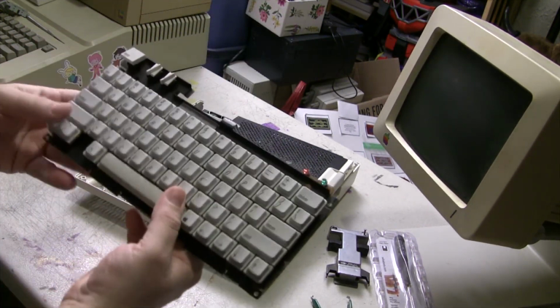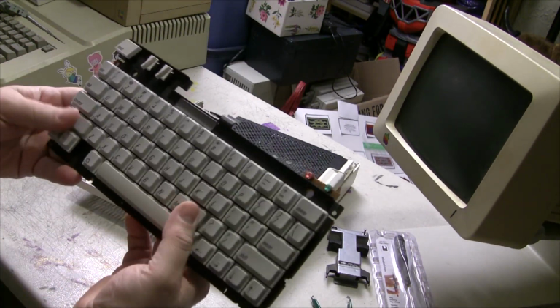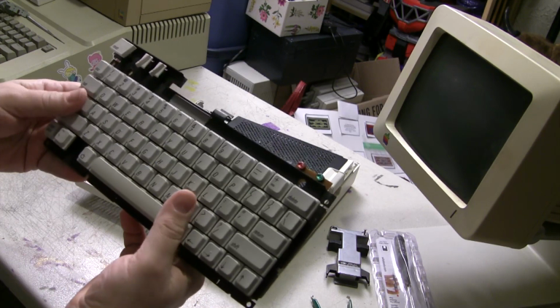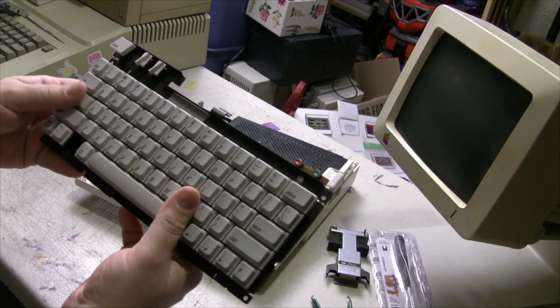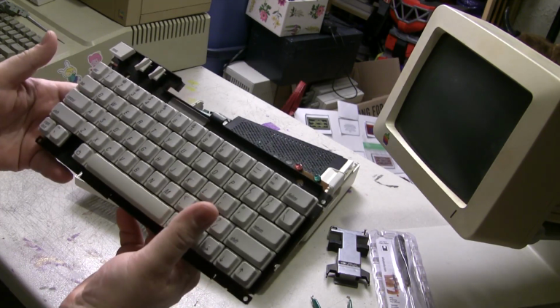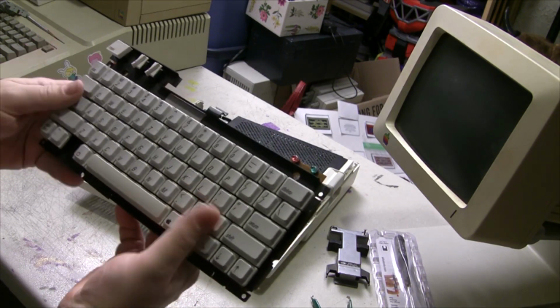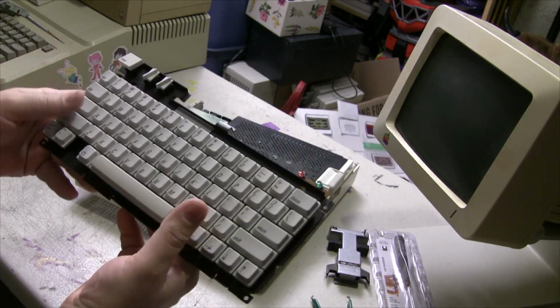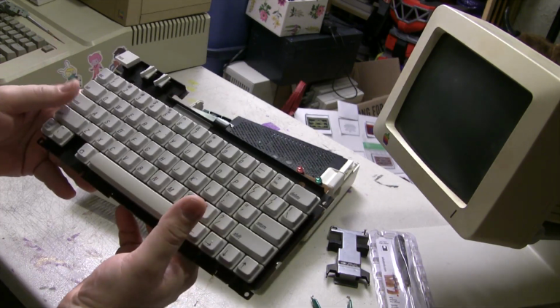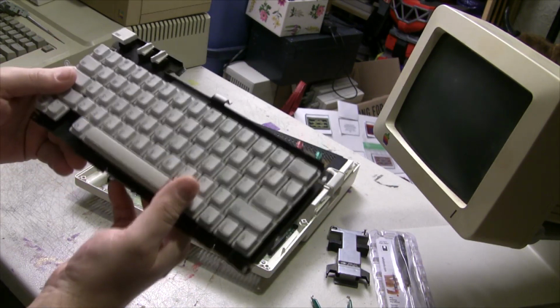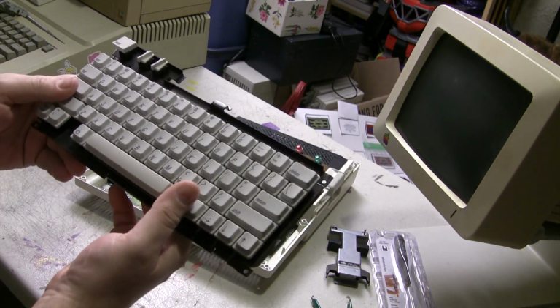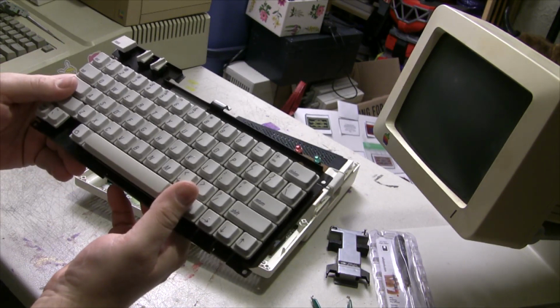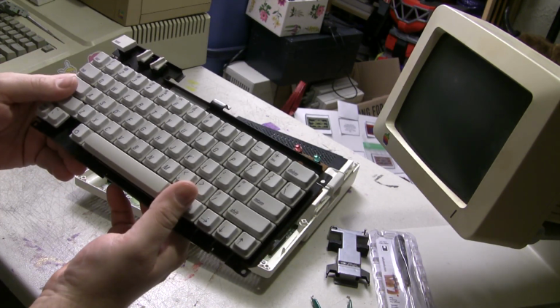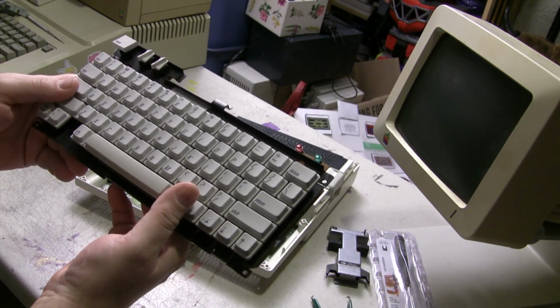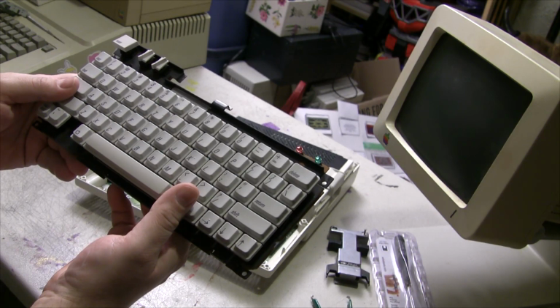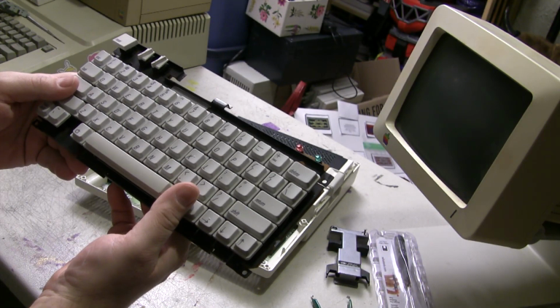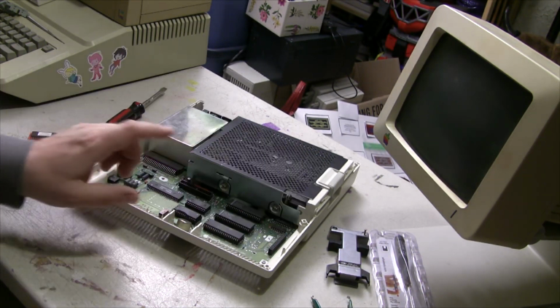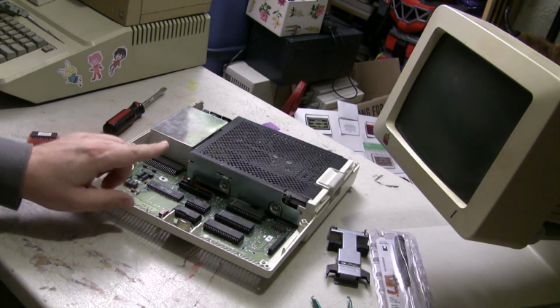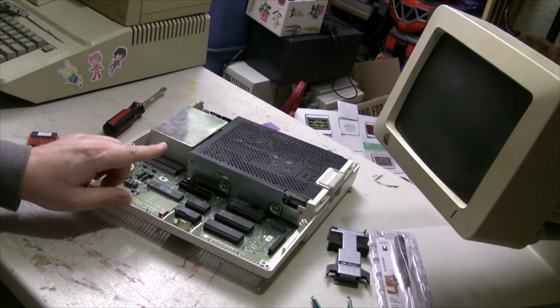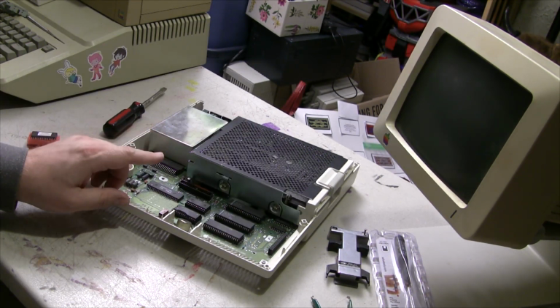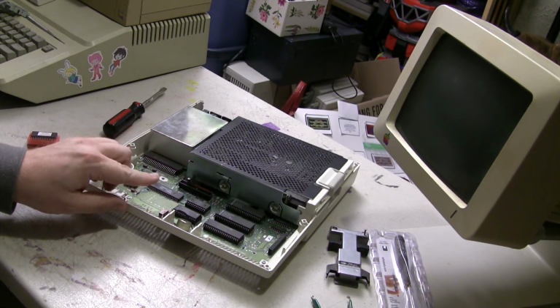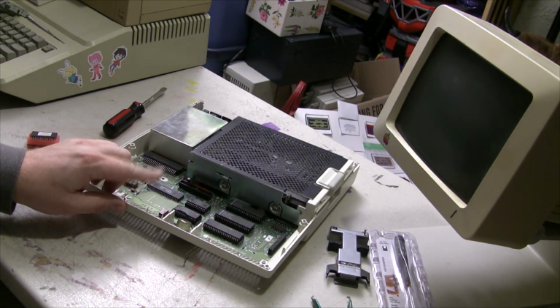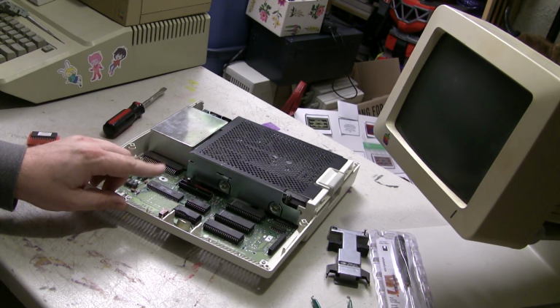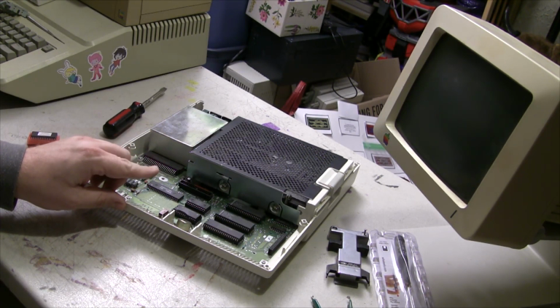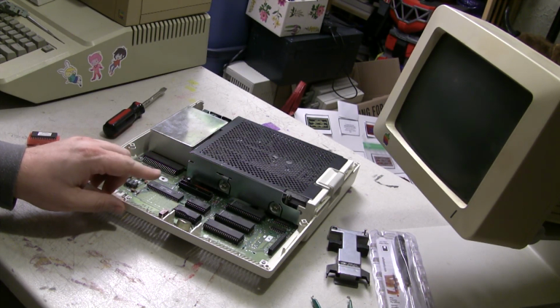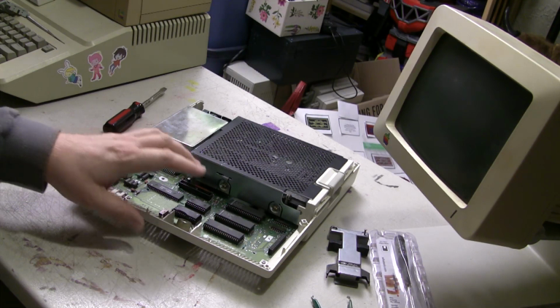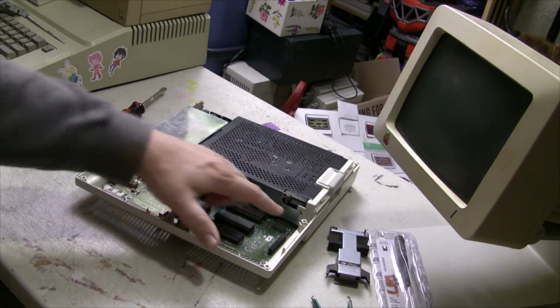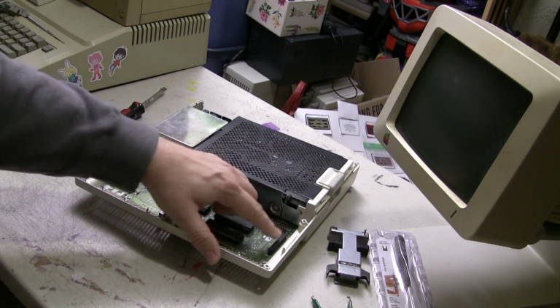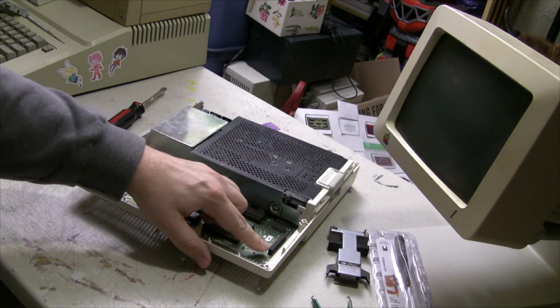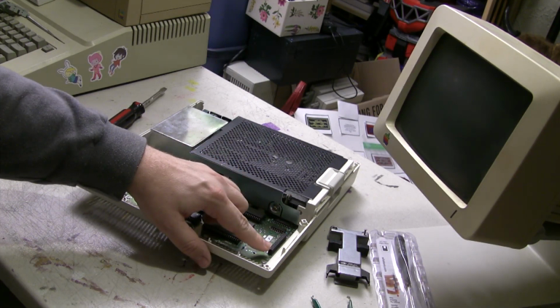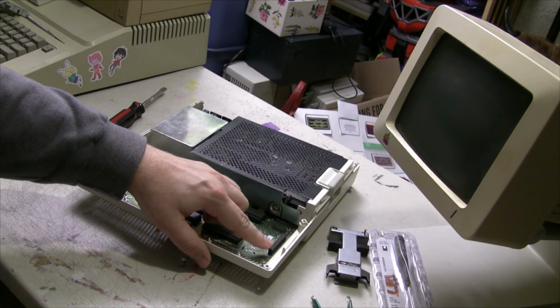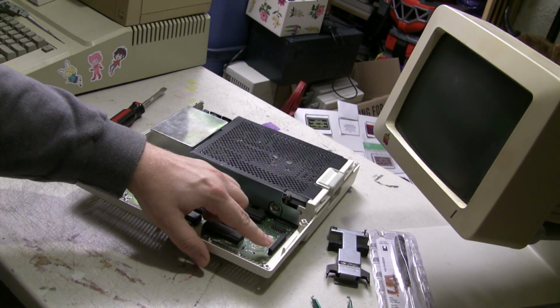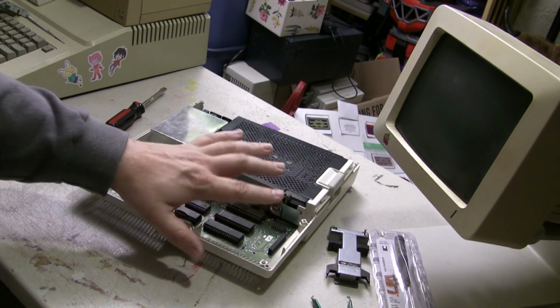Hey, this is one of the really nice ones. Ooh la la. Former school teachers are the best people to buy your Apple IIs from. So here's what we've got — a later revision Apple IIc that has the memory expansion slot and such.